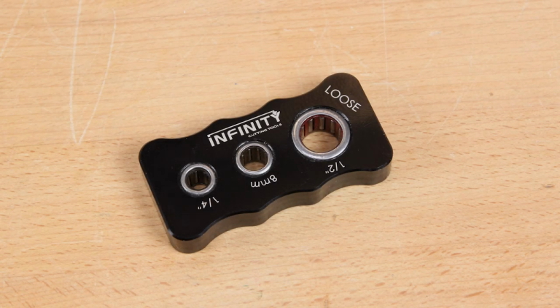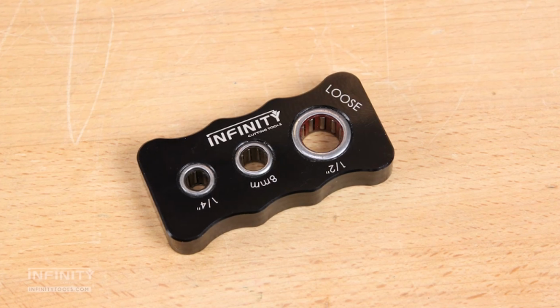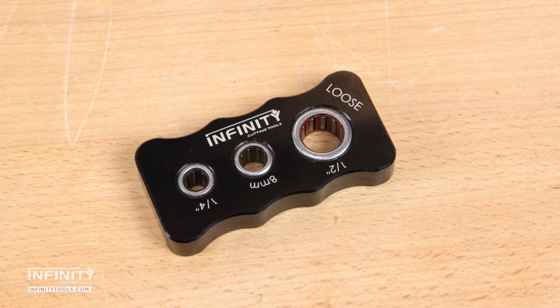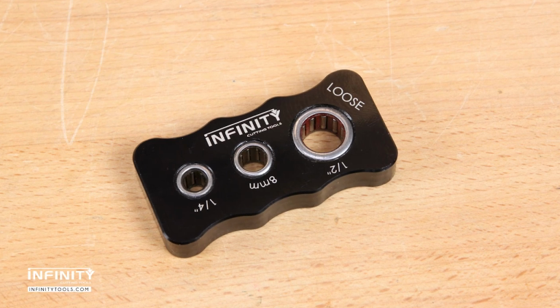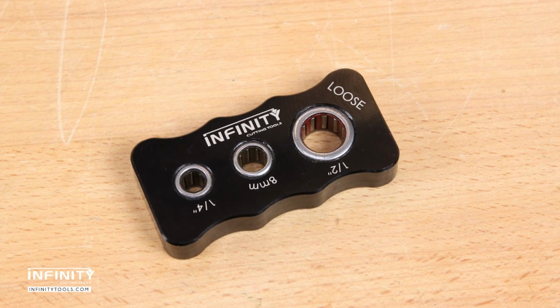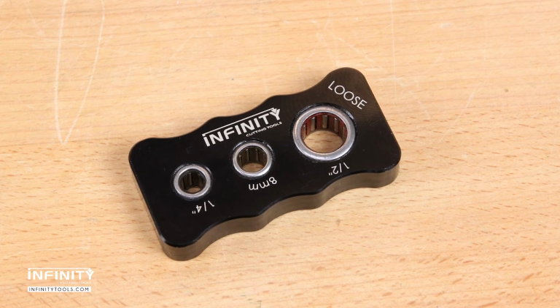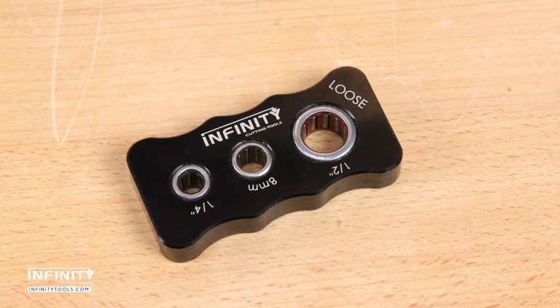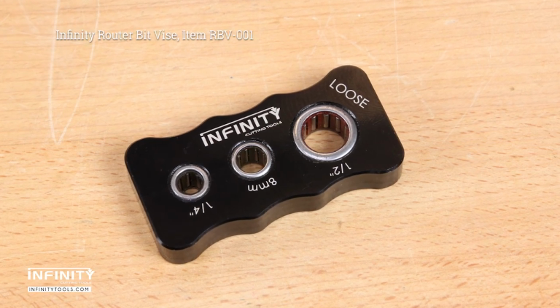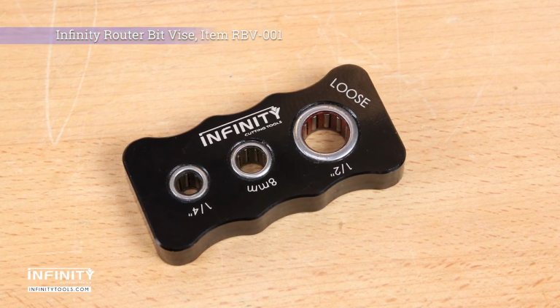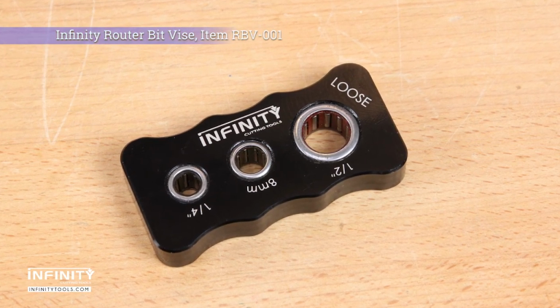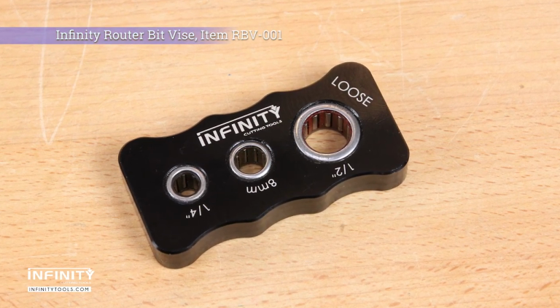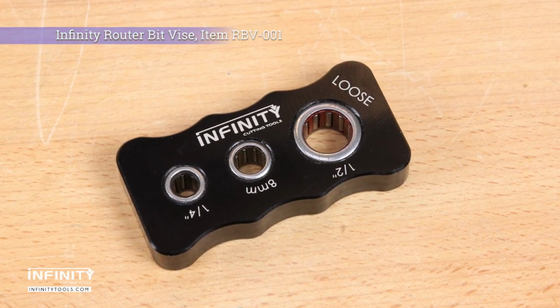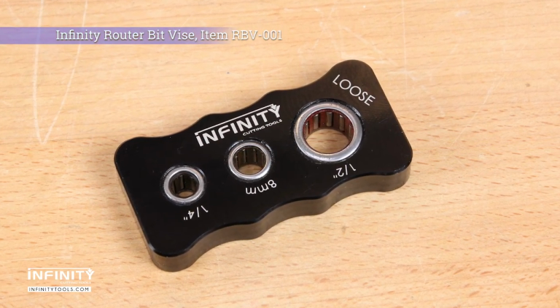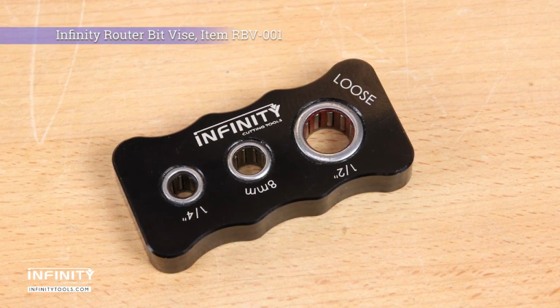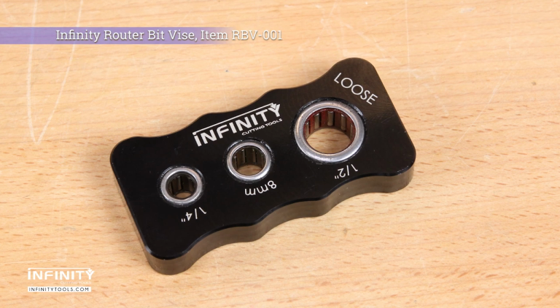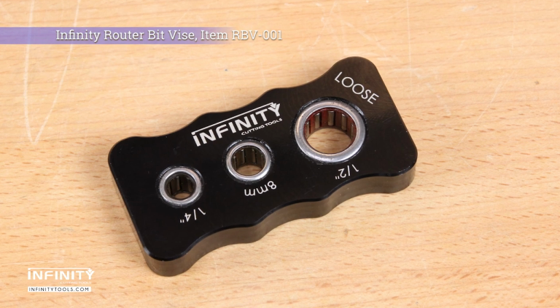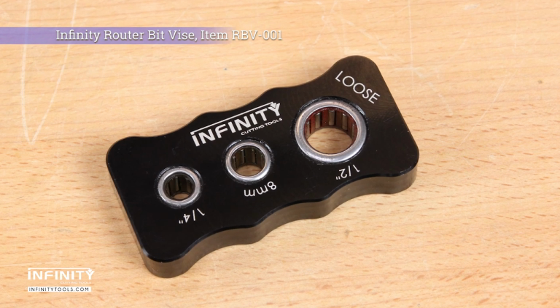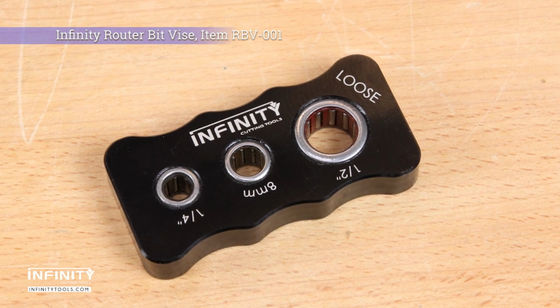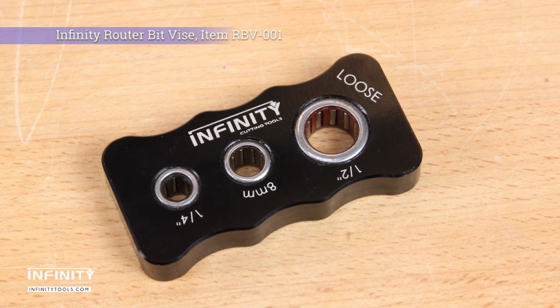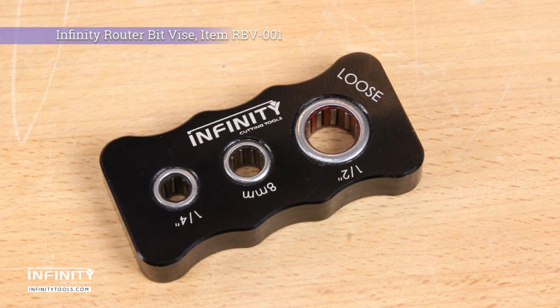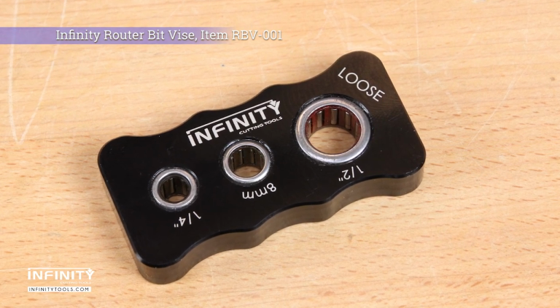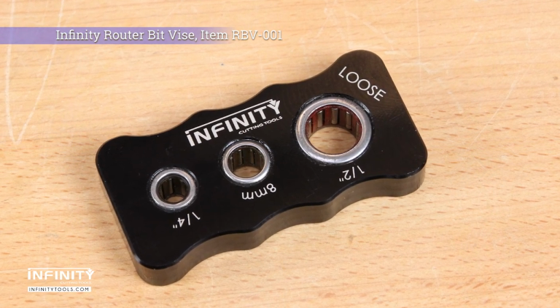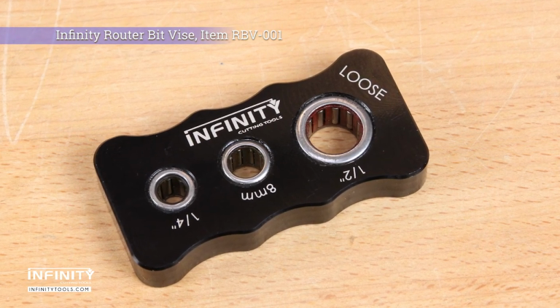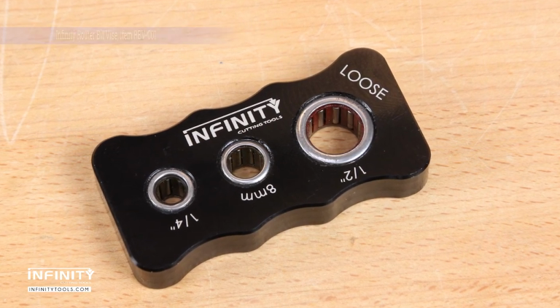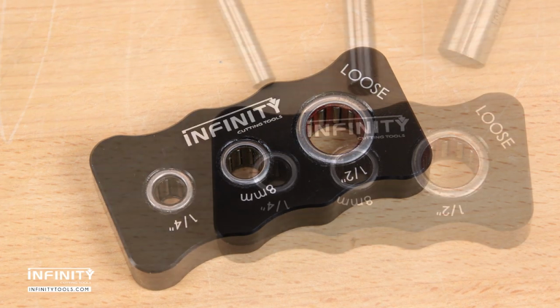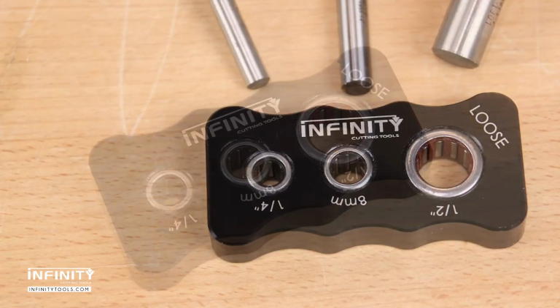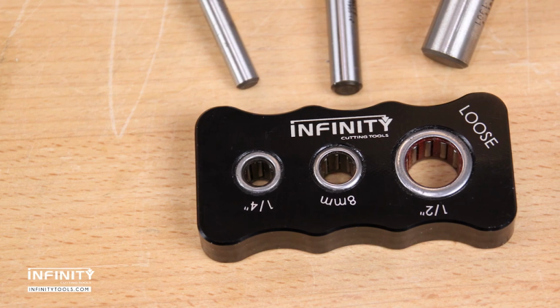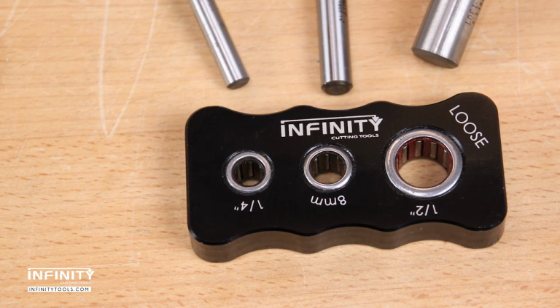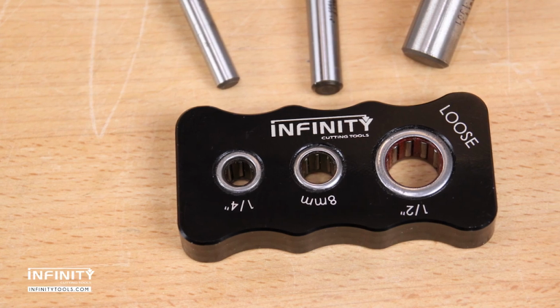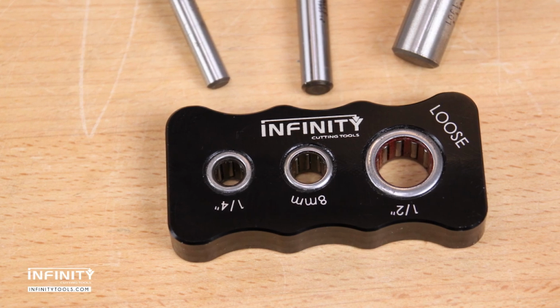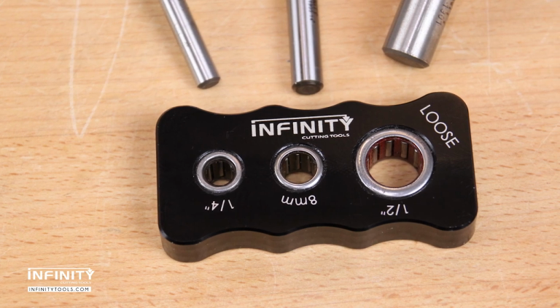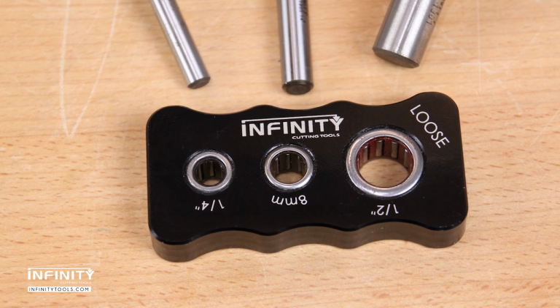The Infinity router bit vise gives you a firm grip on your router bit so you can easily replace bearings, disassemble bits for cleaning, or reconfigure bits for different operations. It works with quarter inch, half inch, and eight millimeter shank router bits.